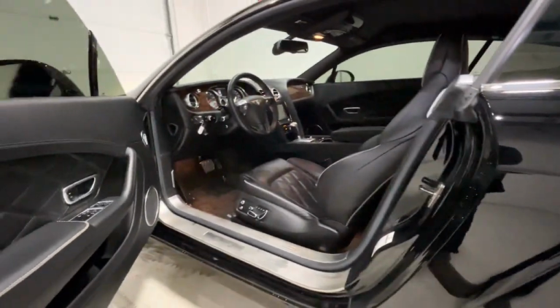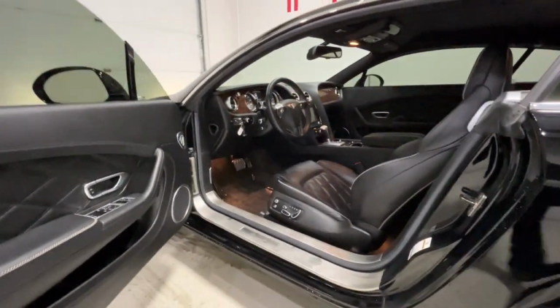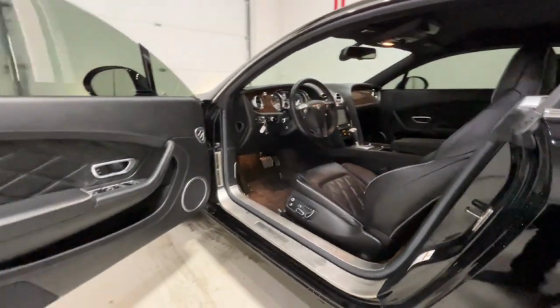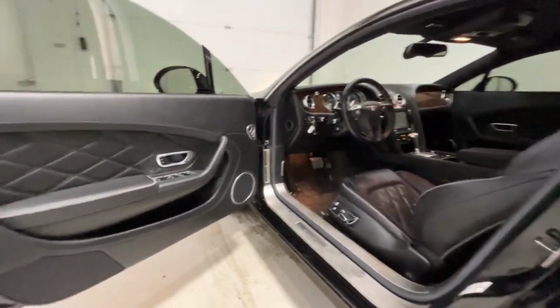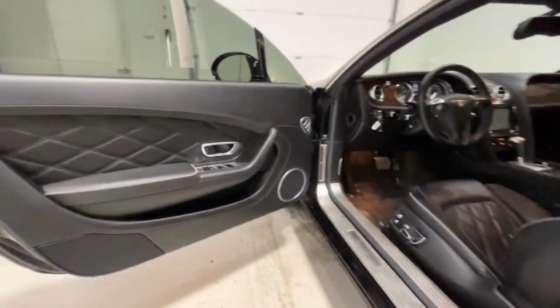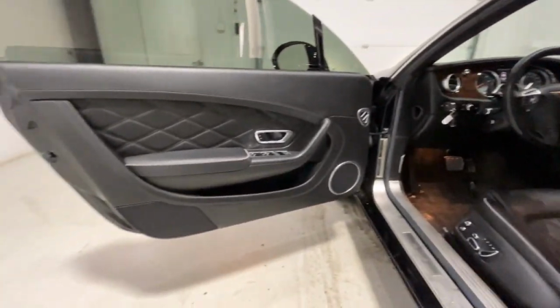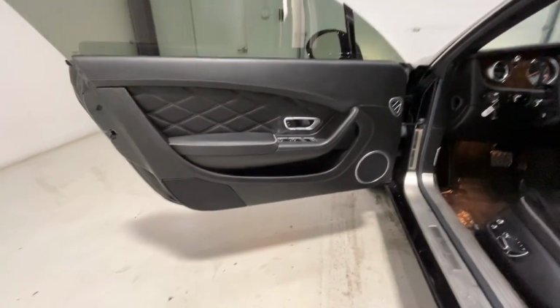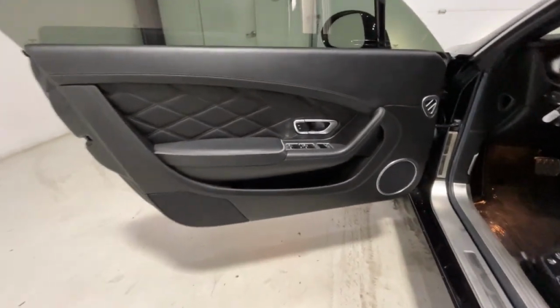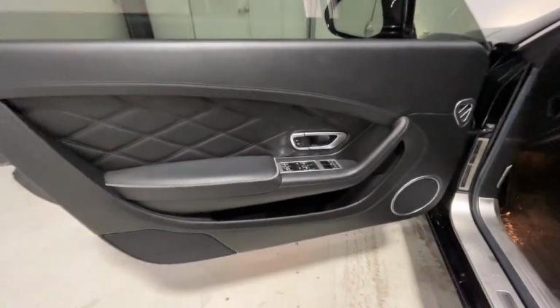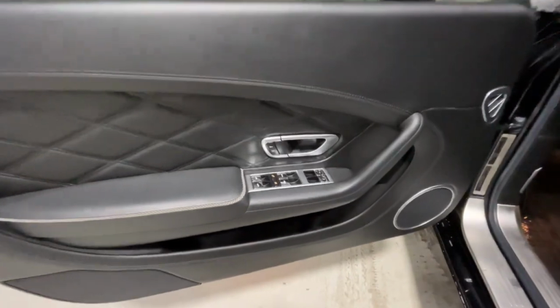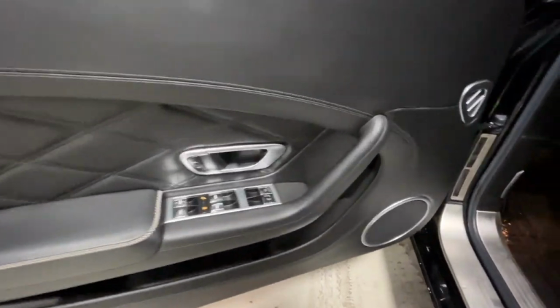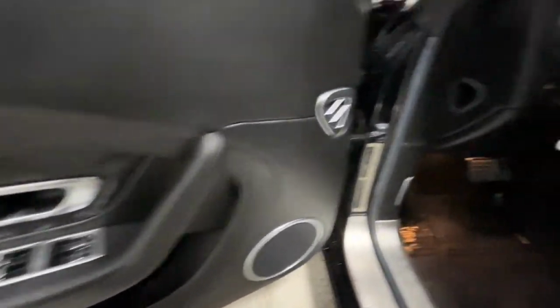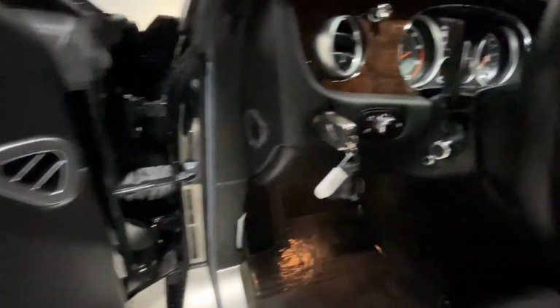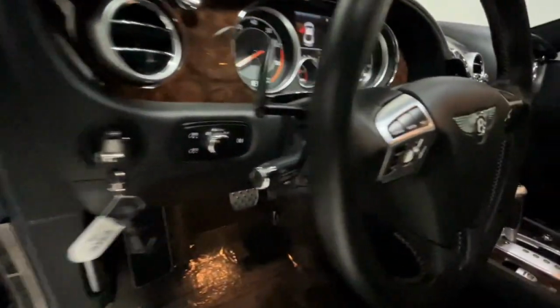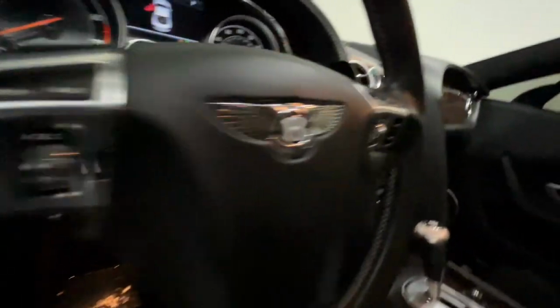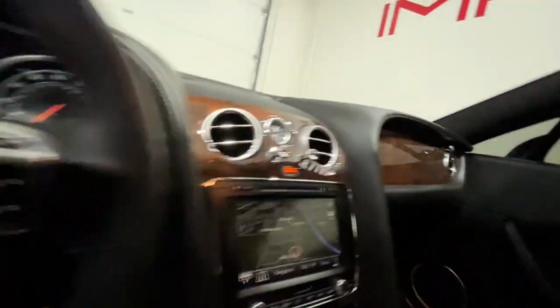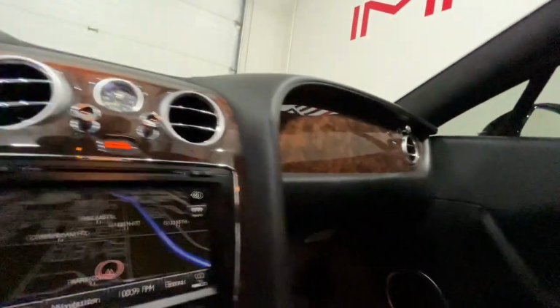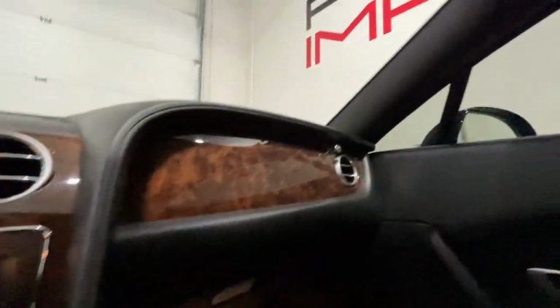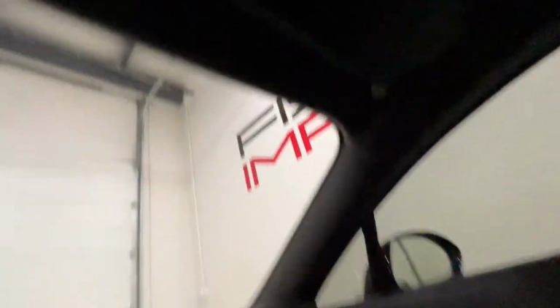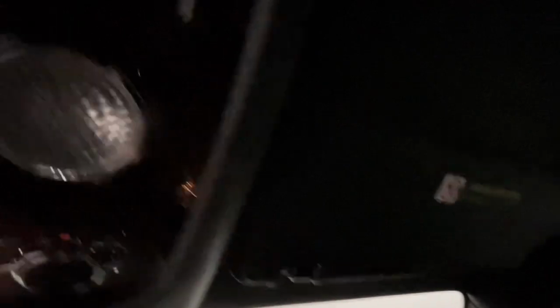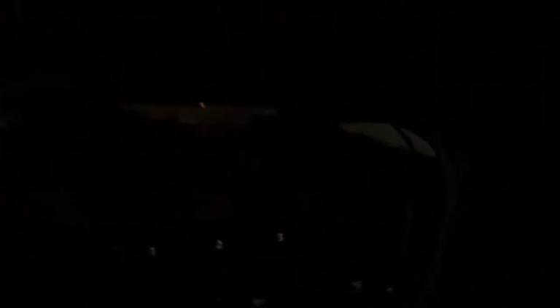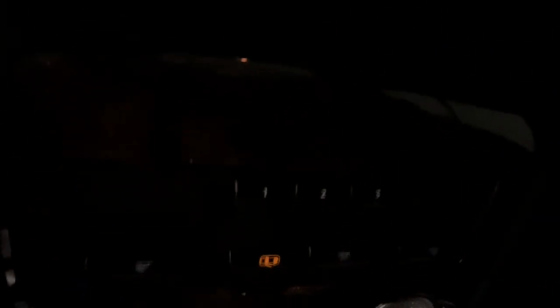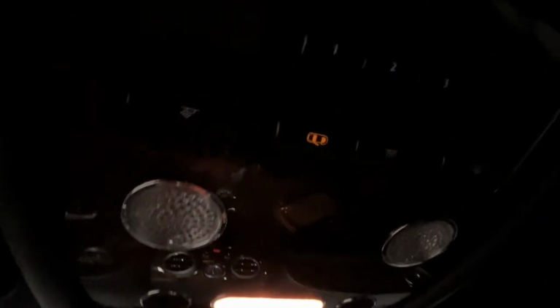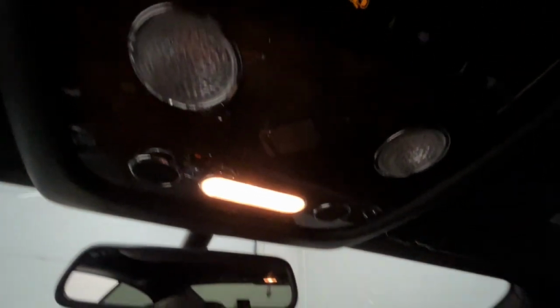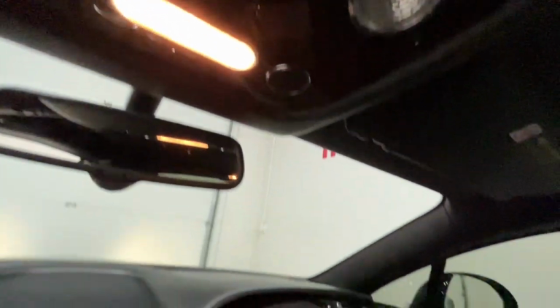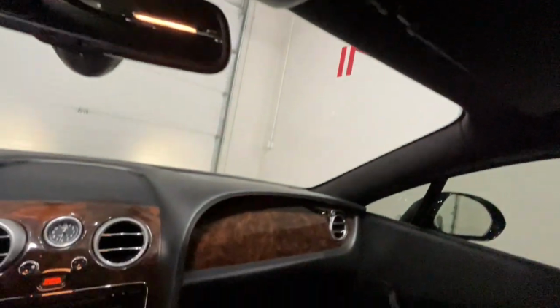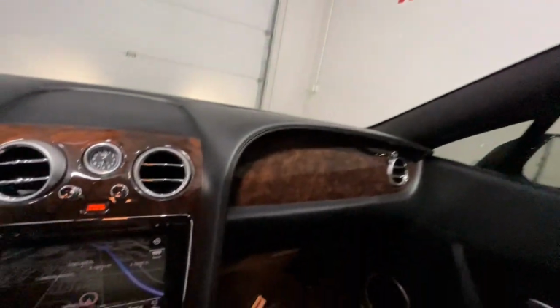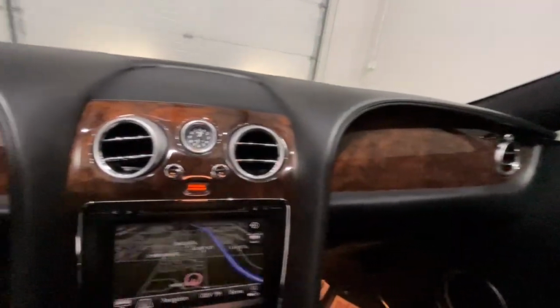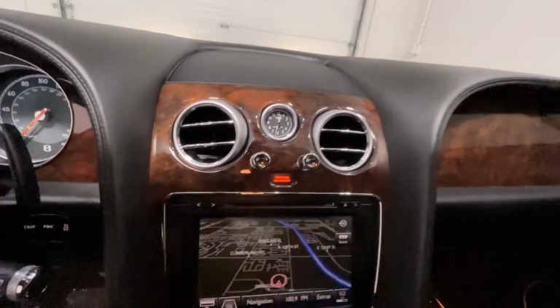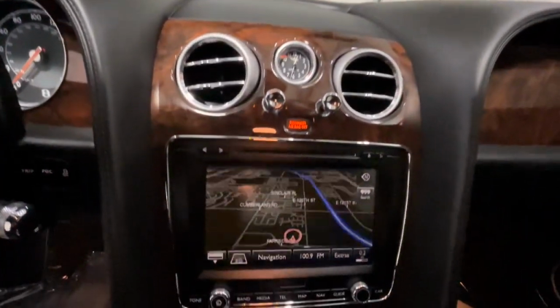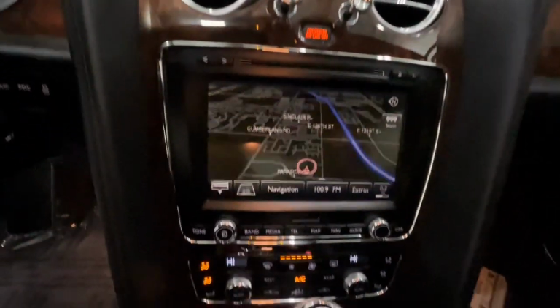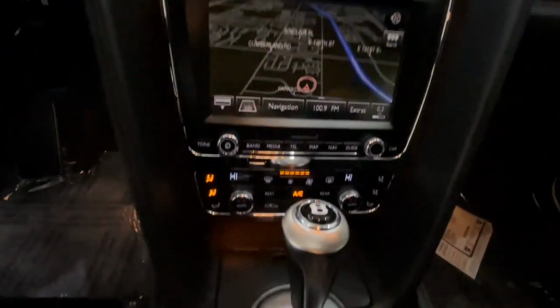These are just some of the great options this vehicle comes with: navigation system, adaptive cruise control, electronic stability control, seat memory, trip computer, power windows, bucket seats, four-wheel disc brakes, and power steering.